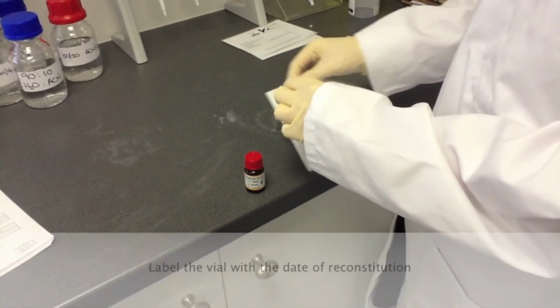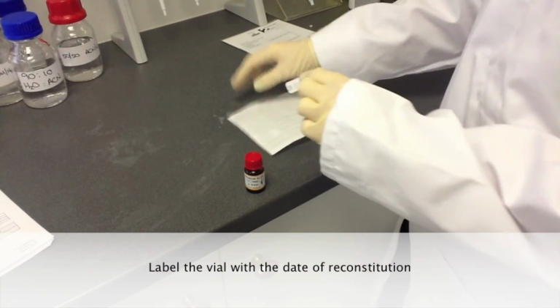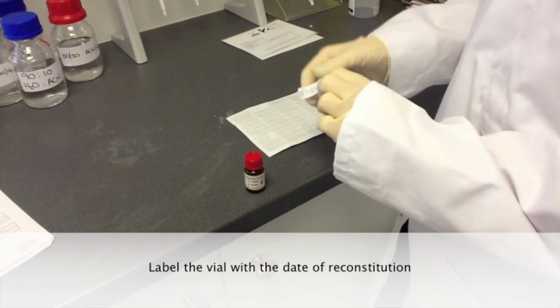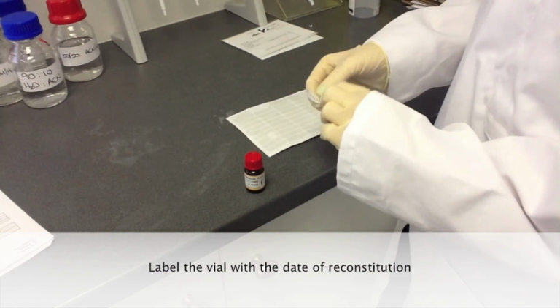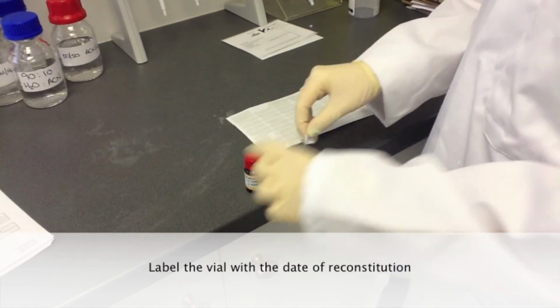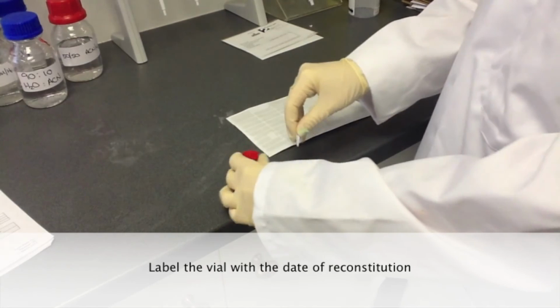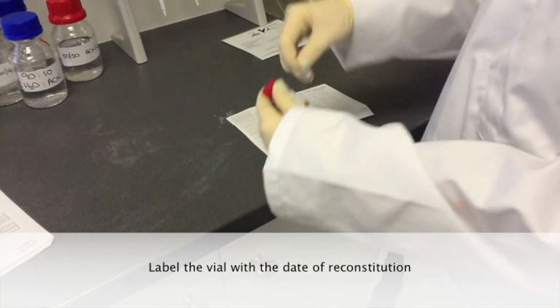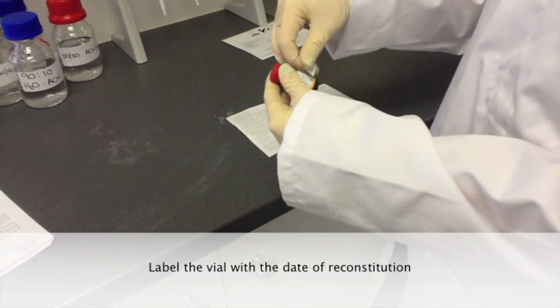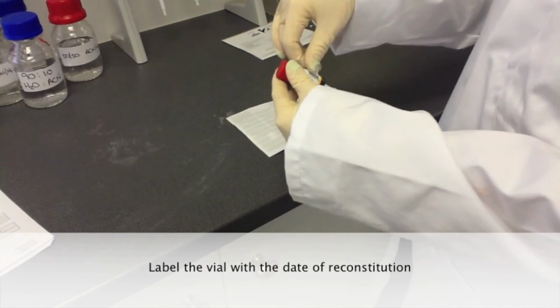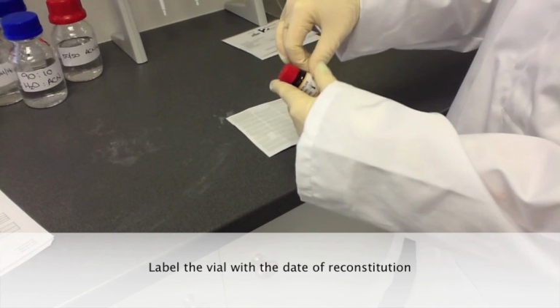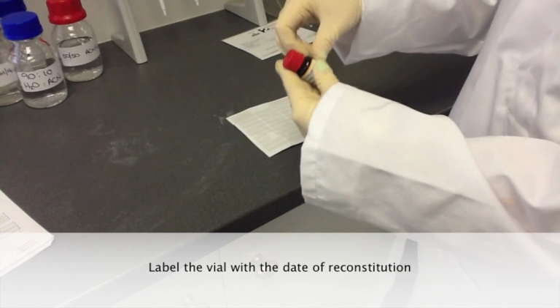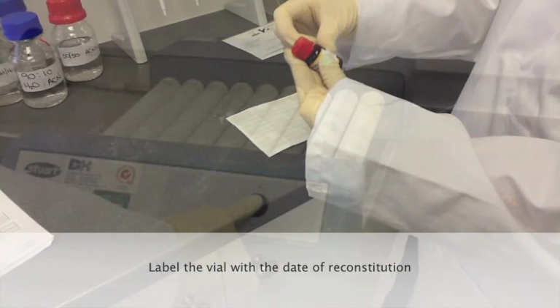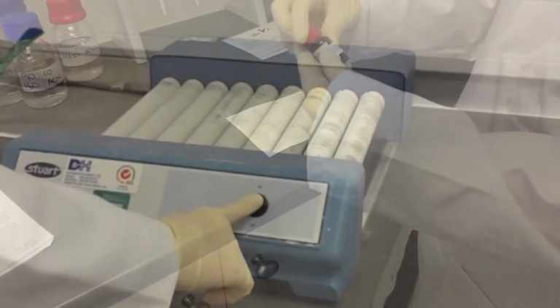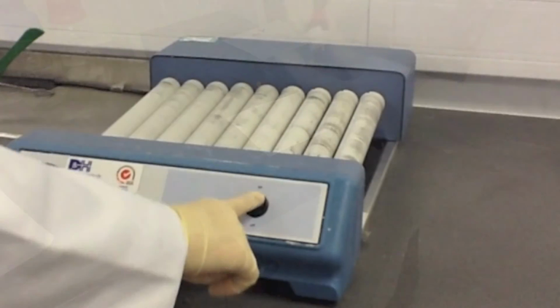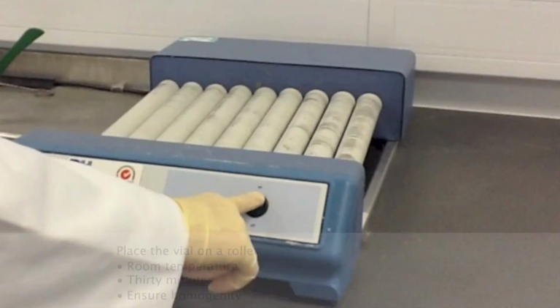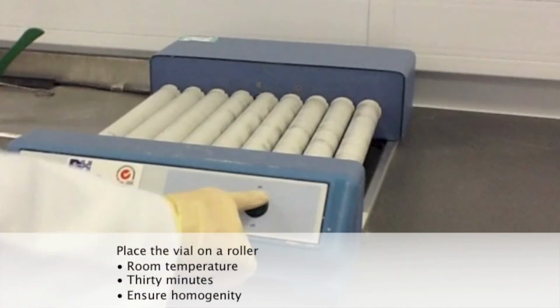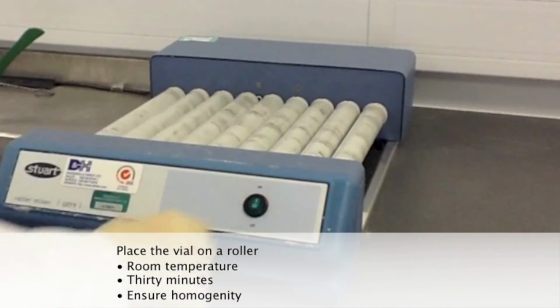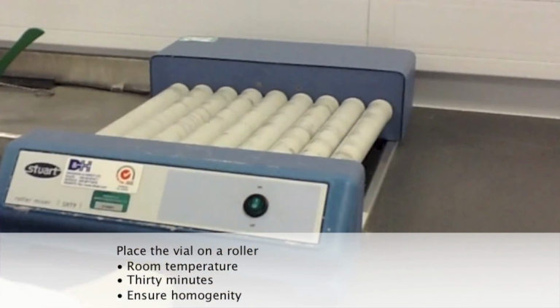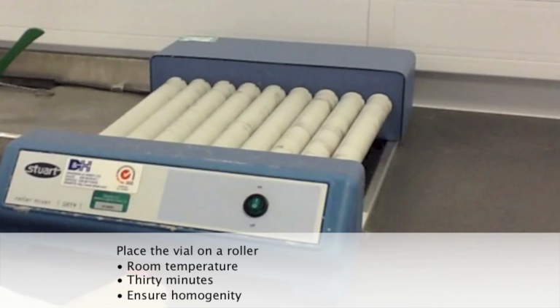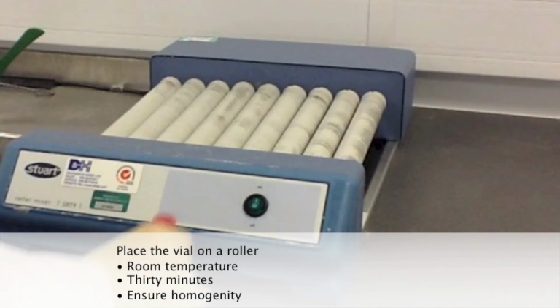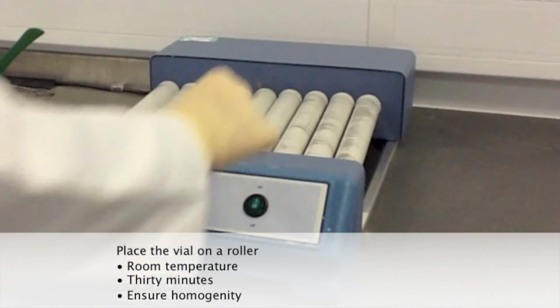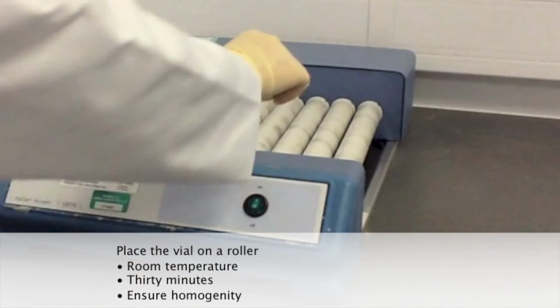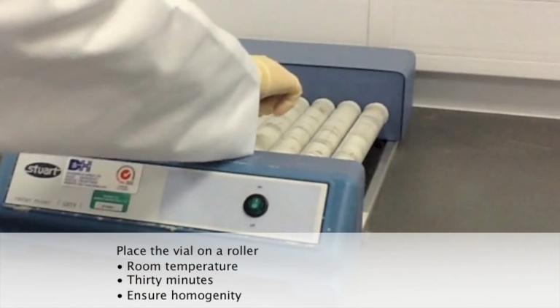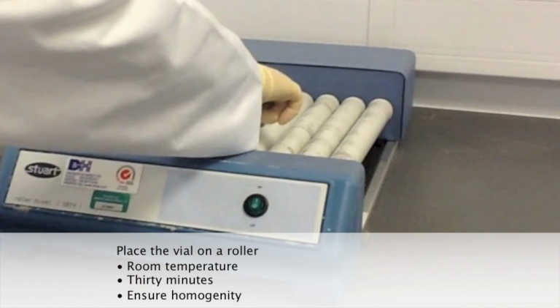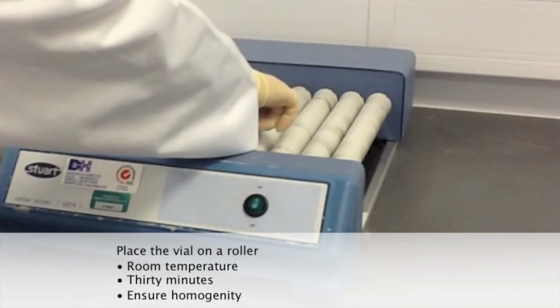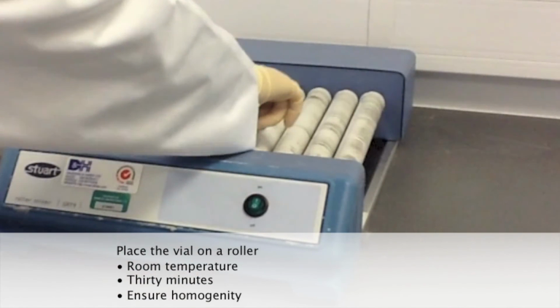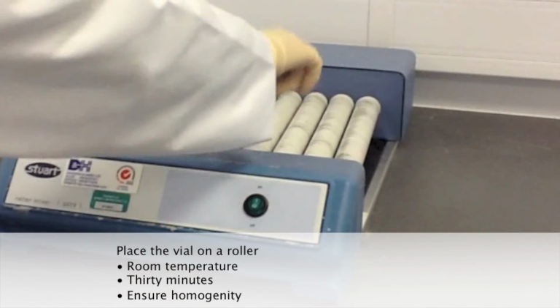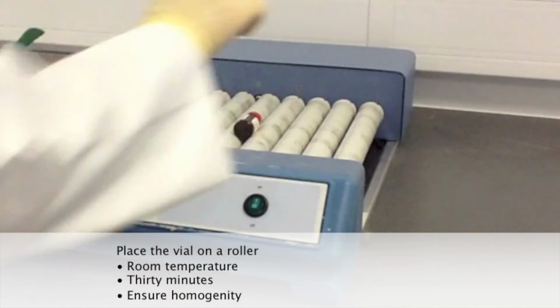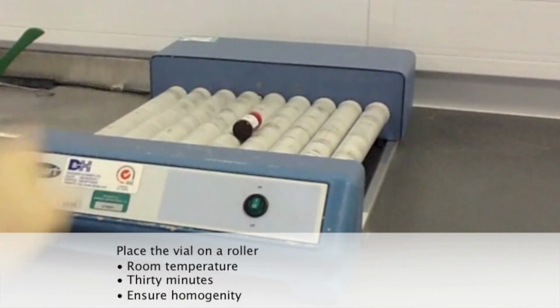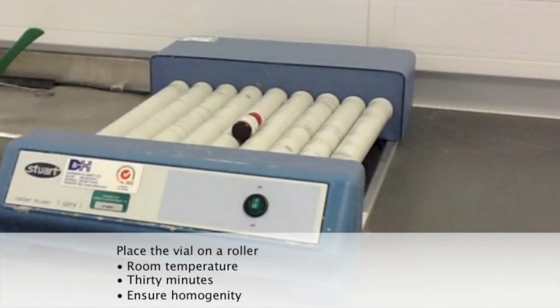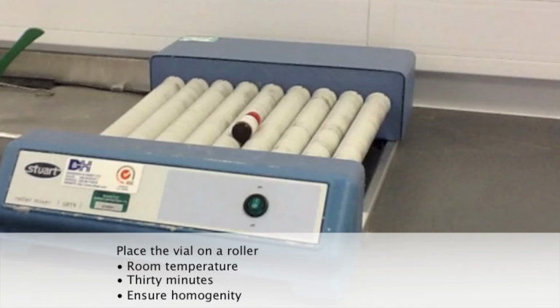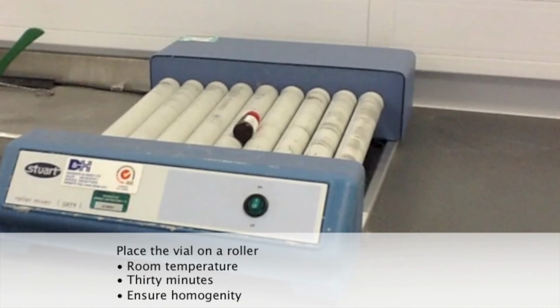Ensure you label the vial with the date of reconstitution. Place the vial on a roller at room temperature for 30 minutes to ensure homogeneity.